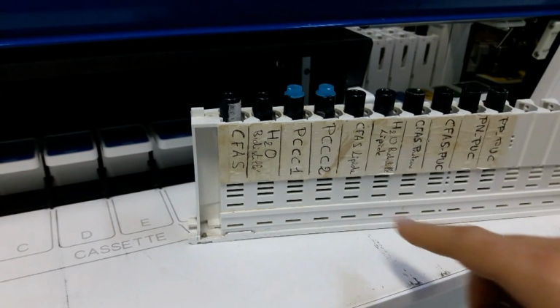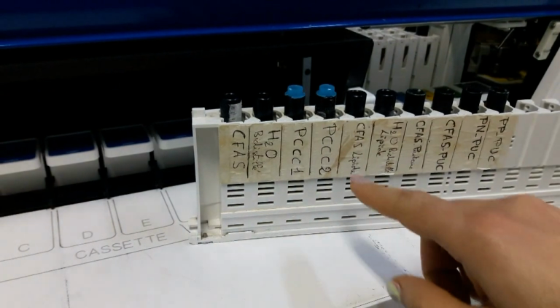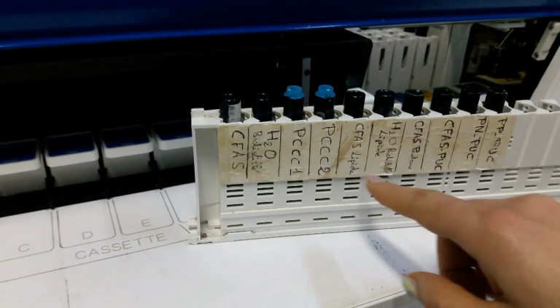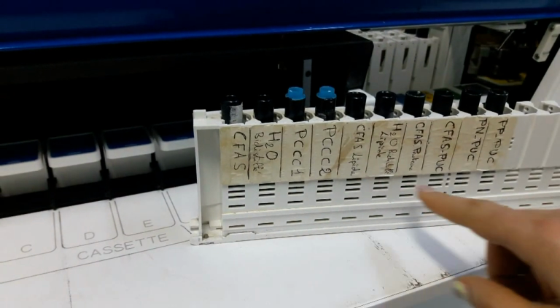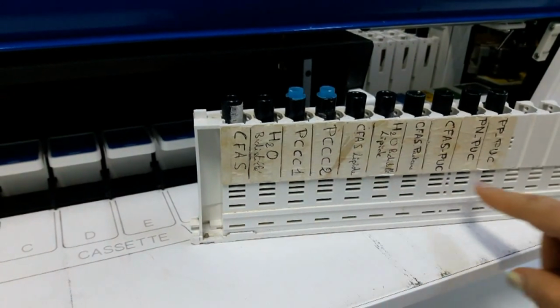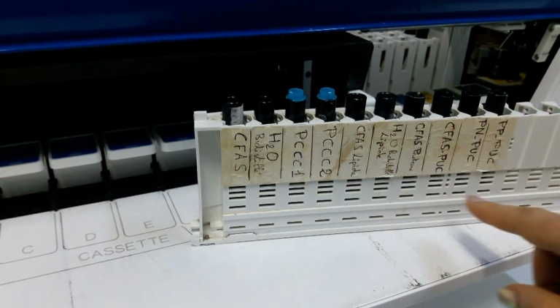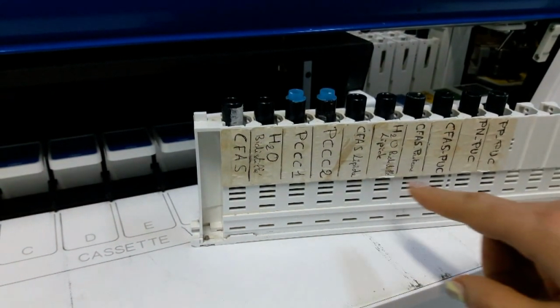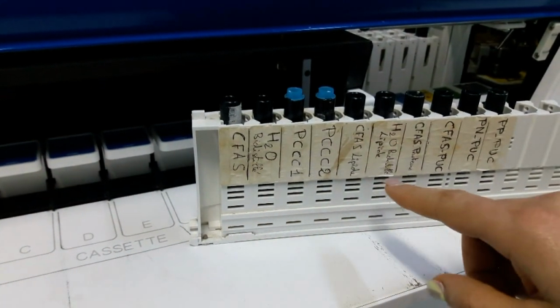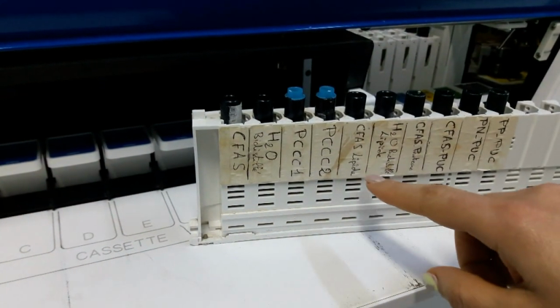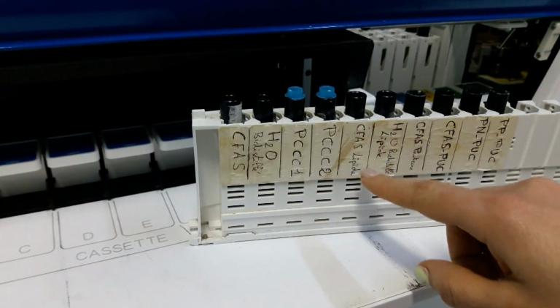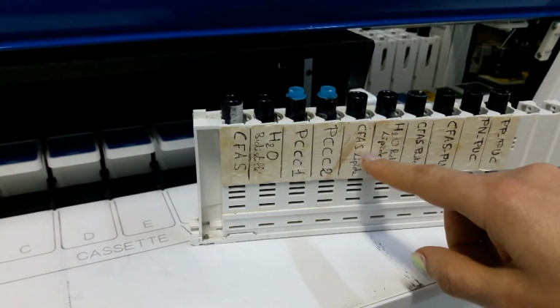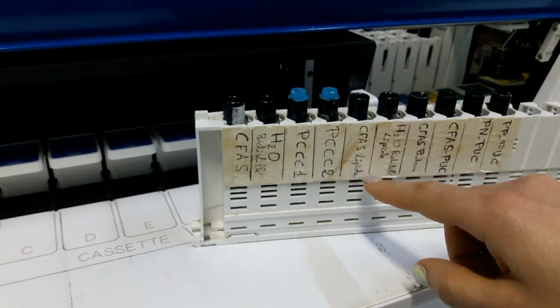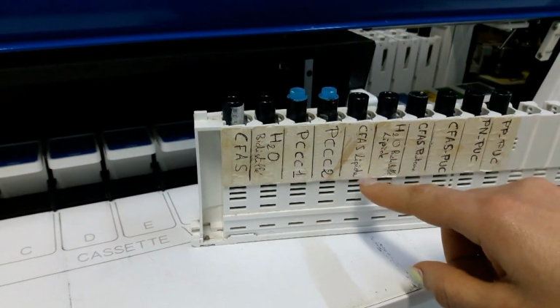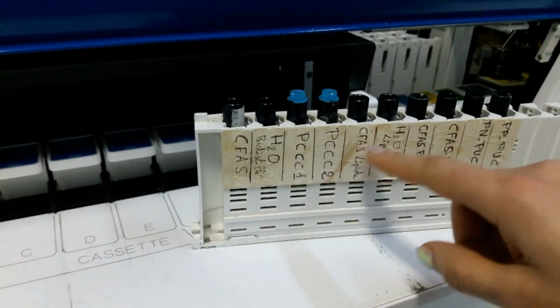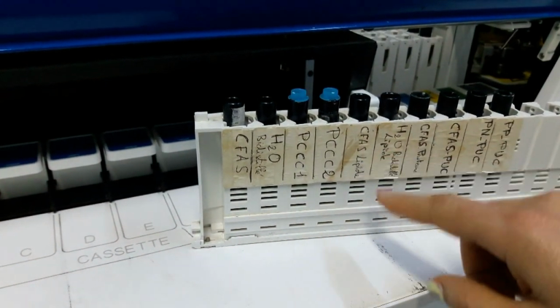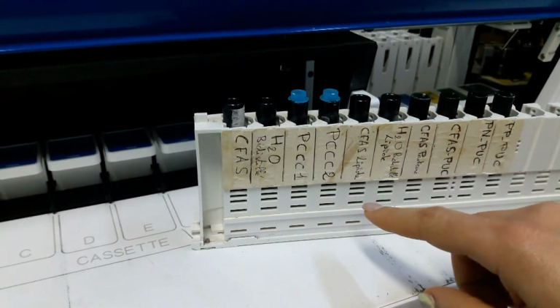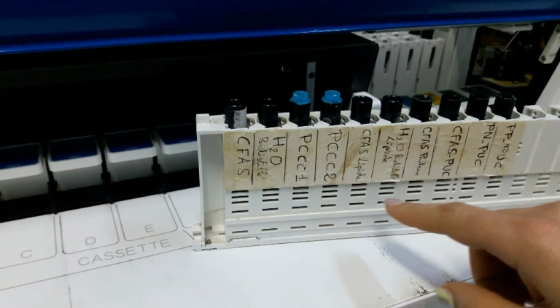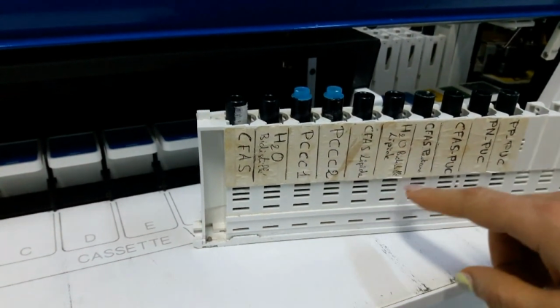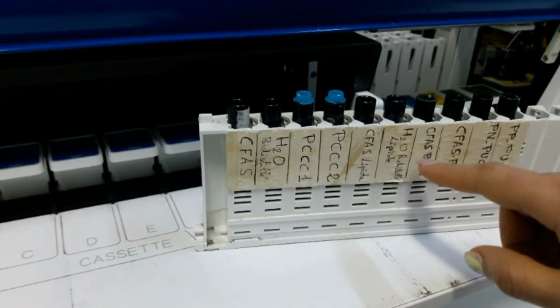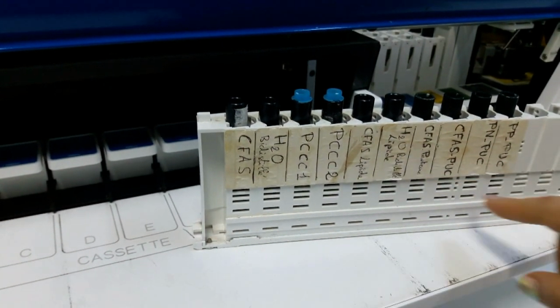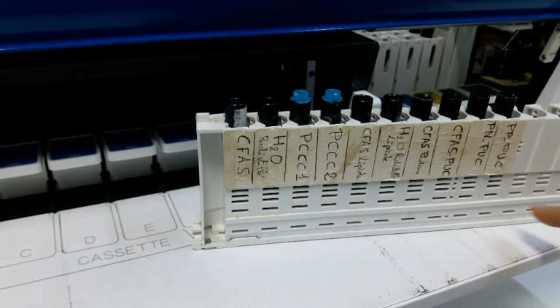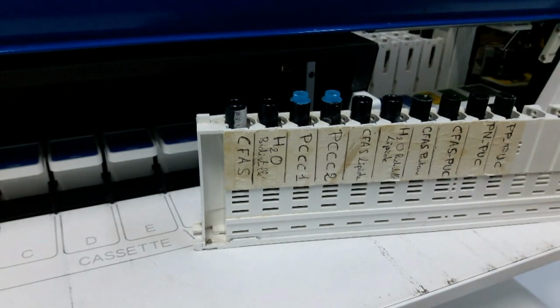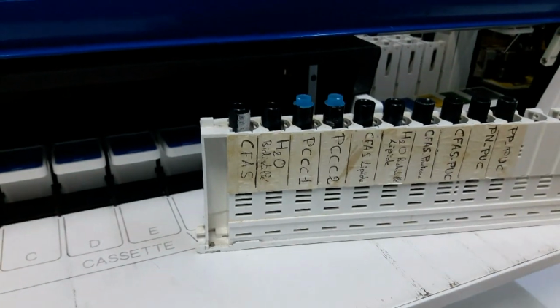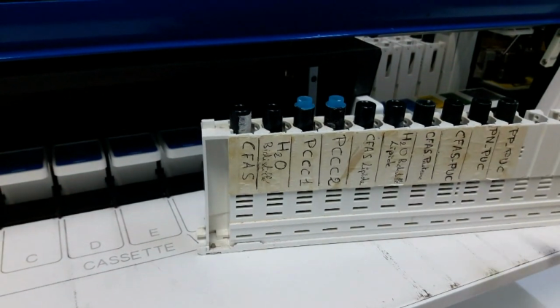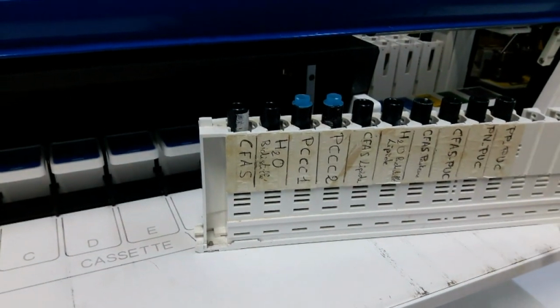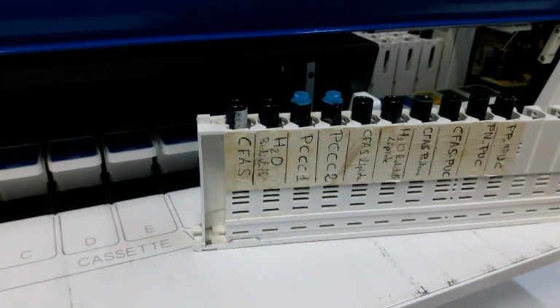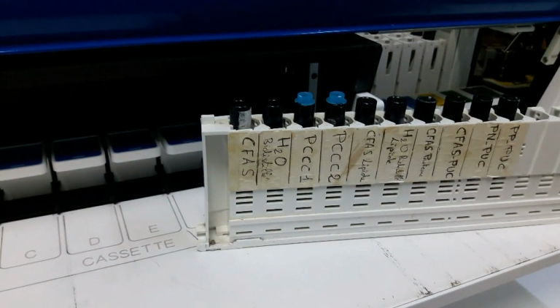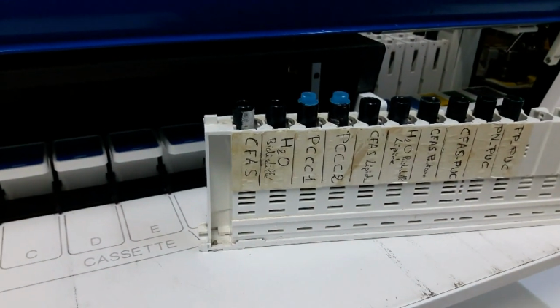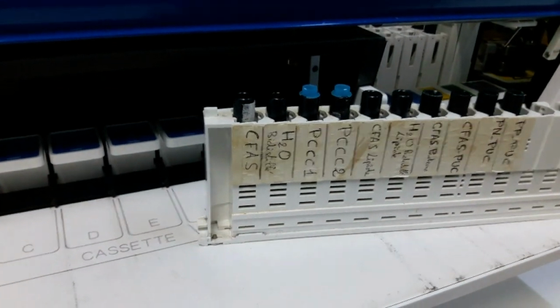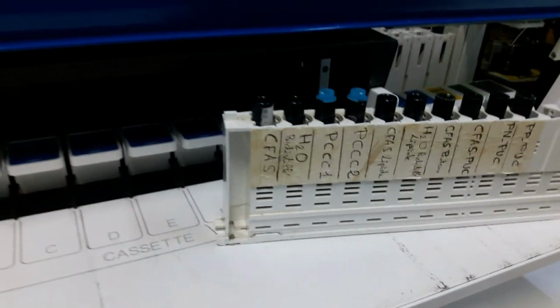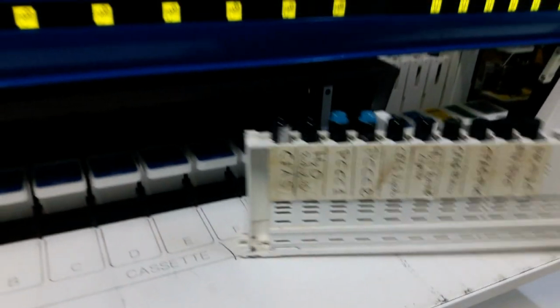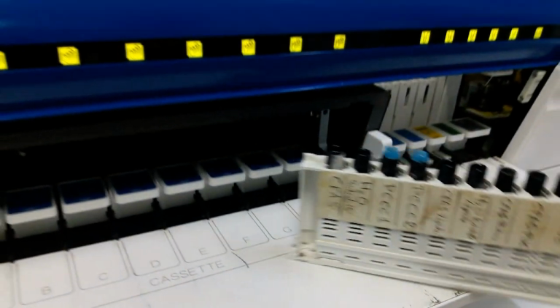Et puis les calibrateurs des CFAS lipides, calibrateurs de lipides, calibrateurs de protéines, calibrateurs pour les urines, etc.